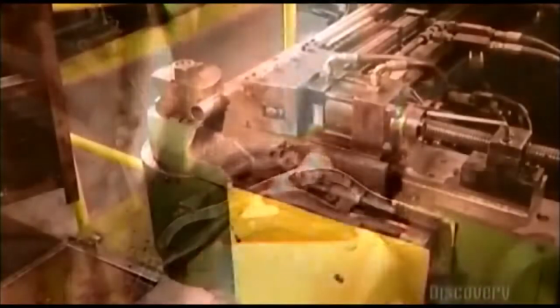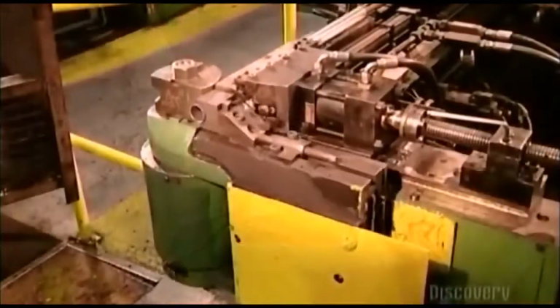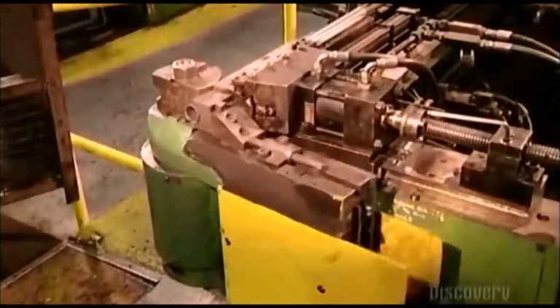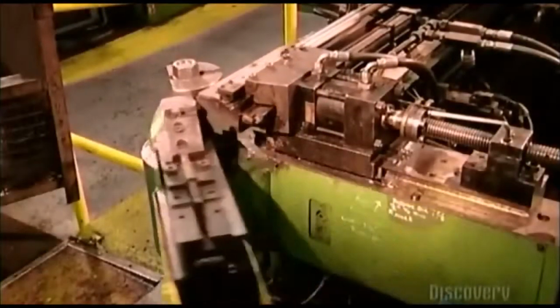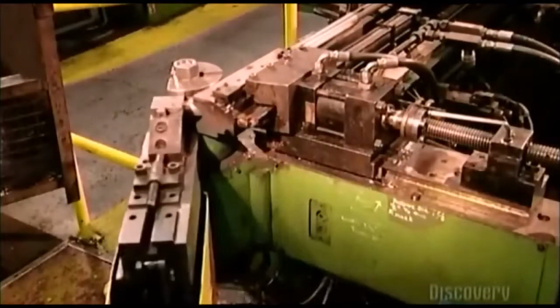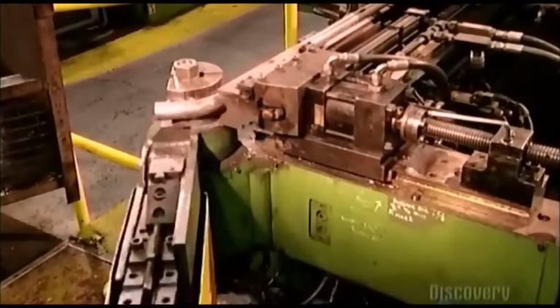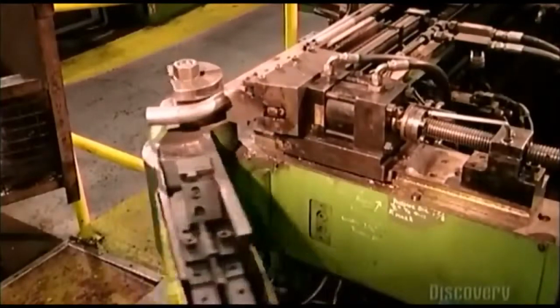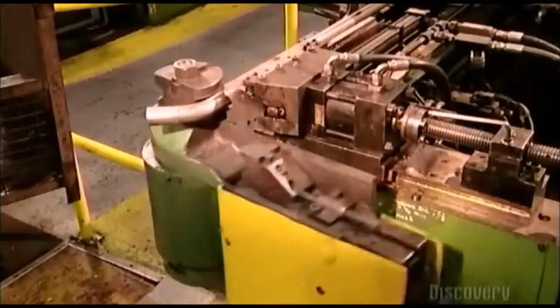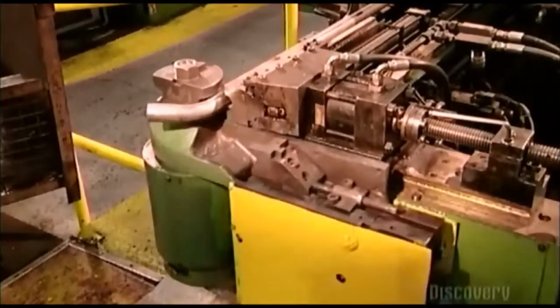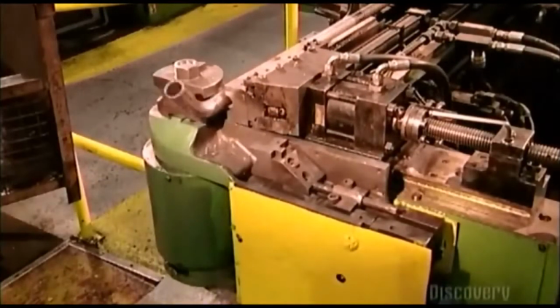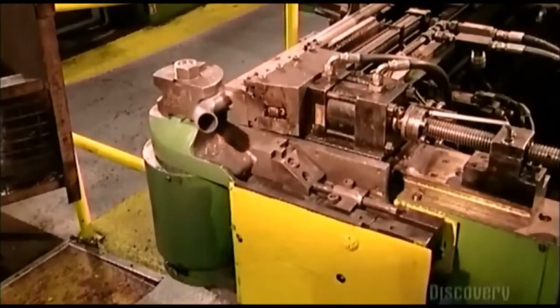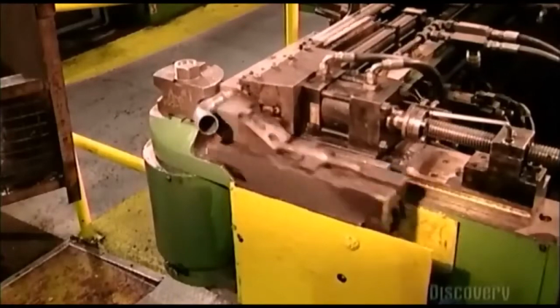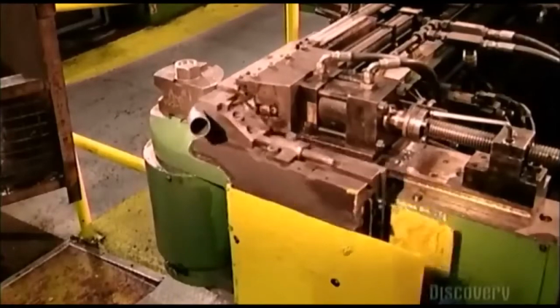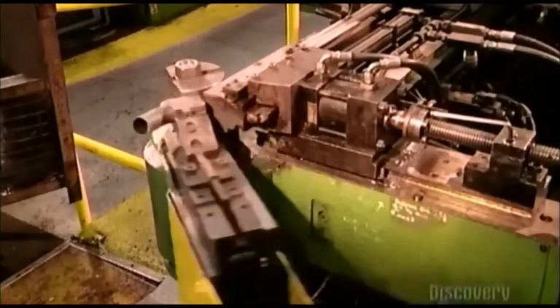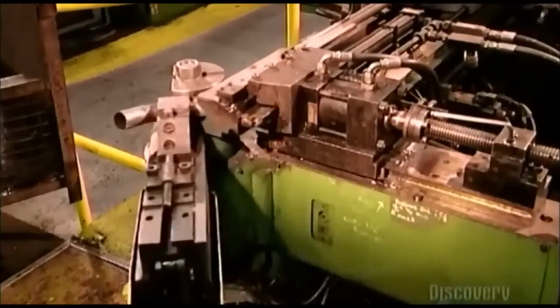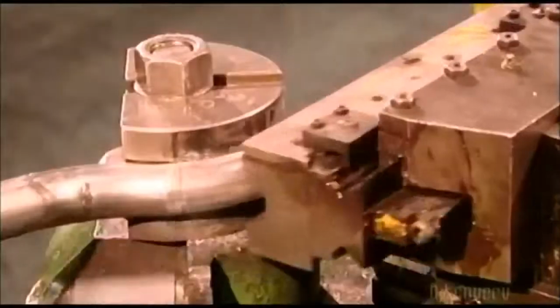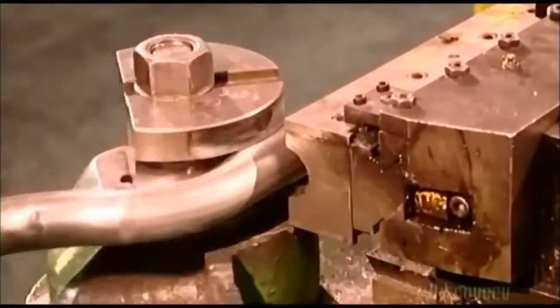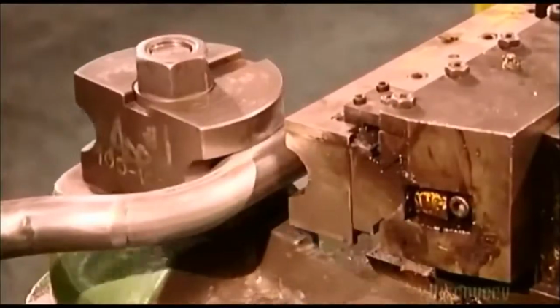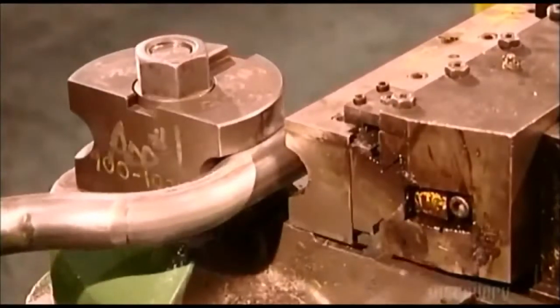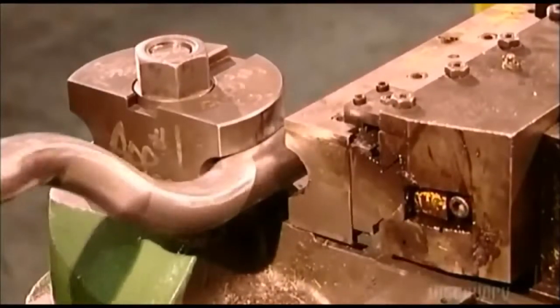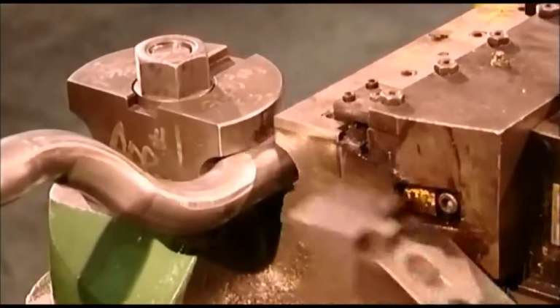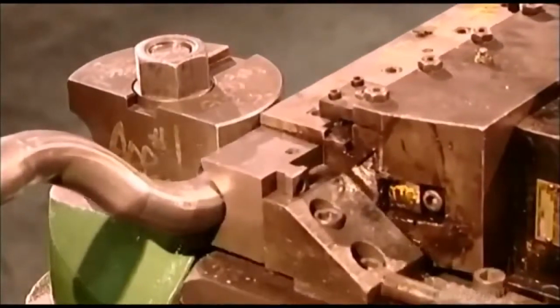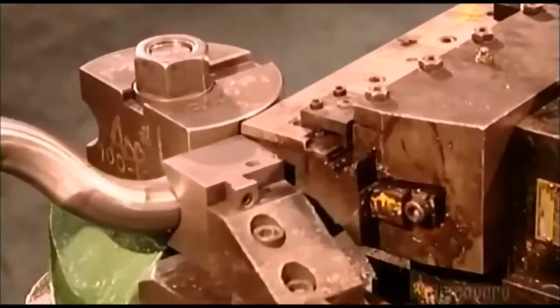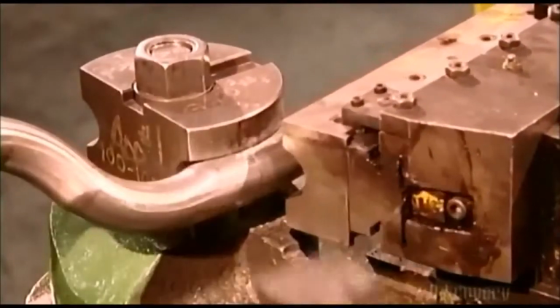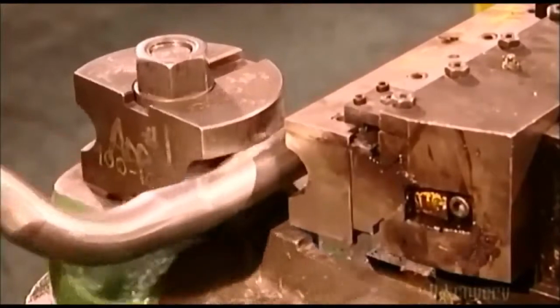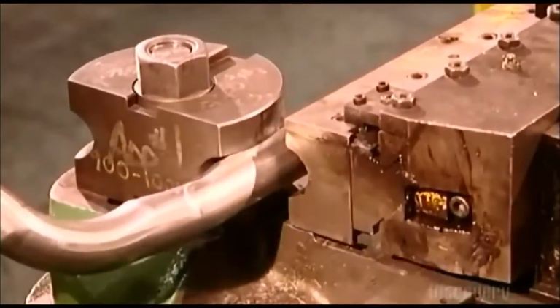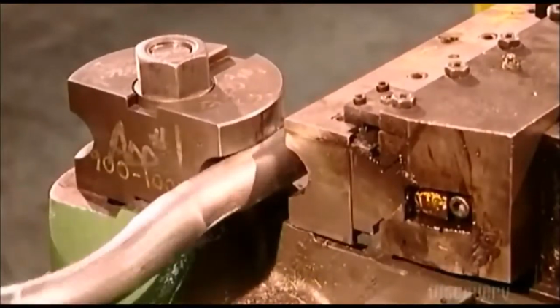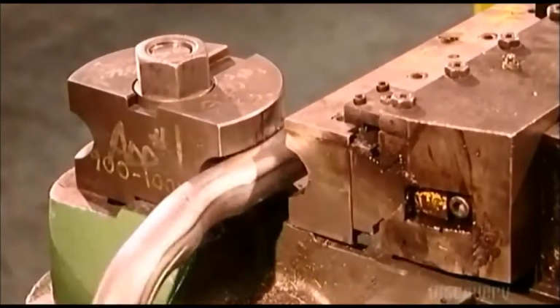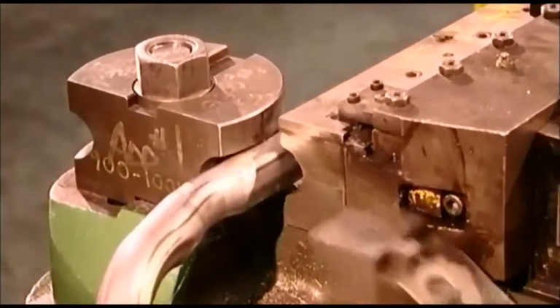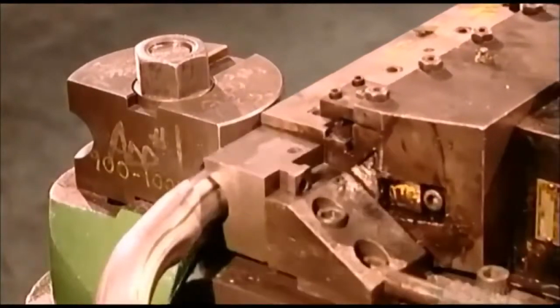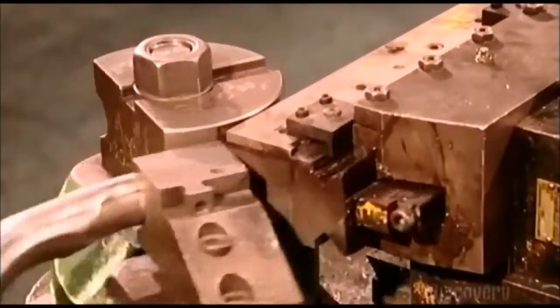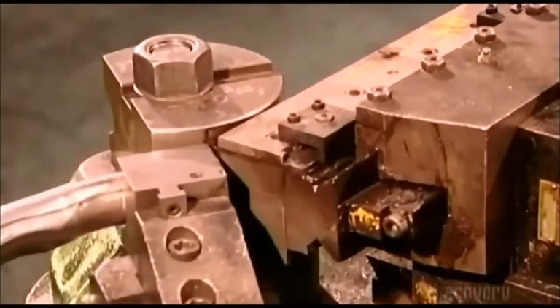A CNC bending machine grips and bends a pipe in several spots. This is how they make inlet, intermediate, and outlet tubes — these tubes run the length of the exhaust system.